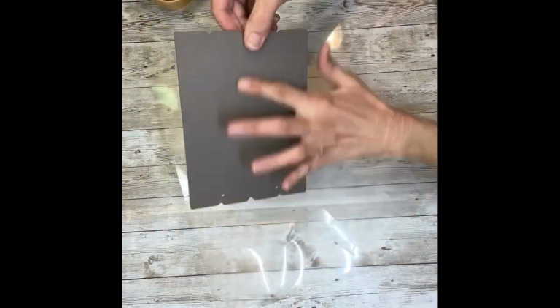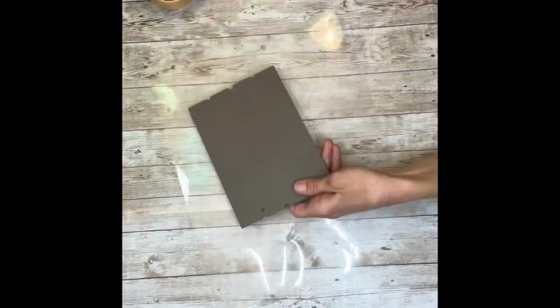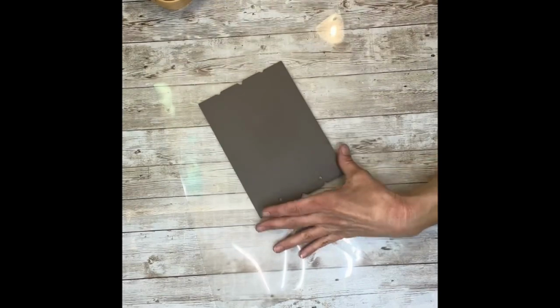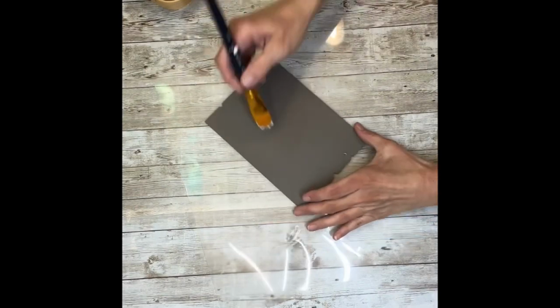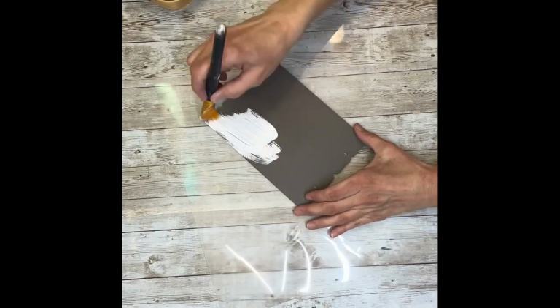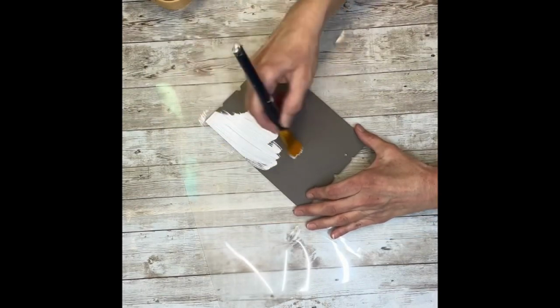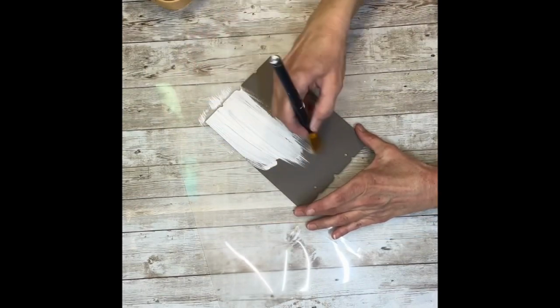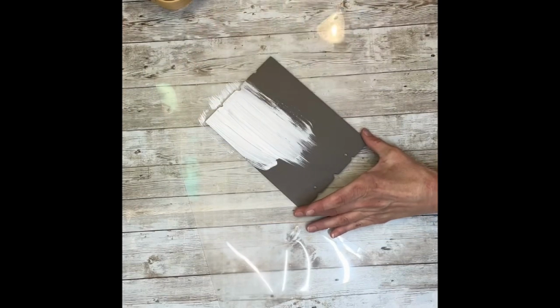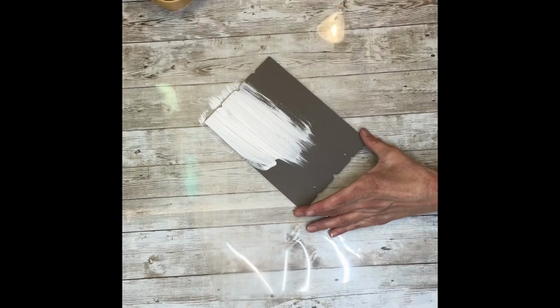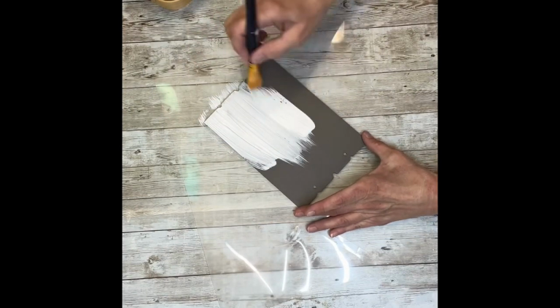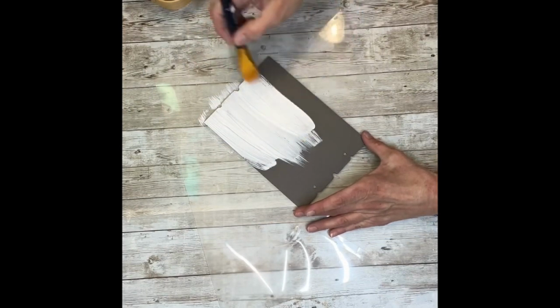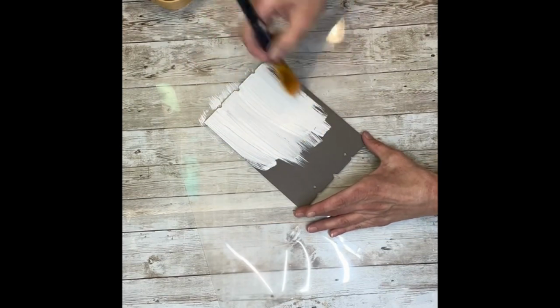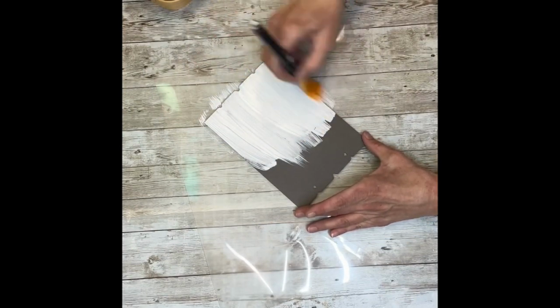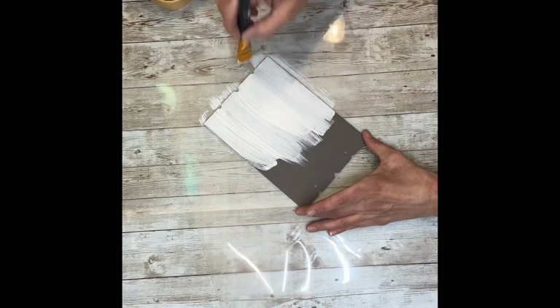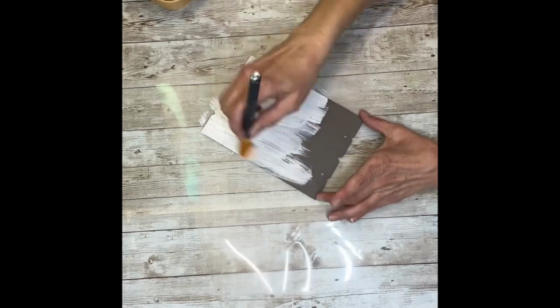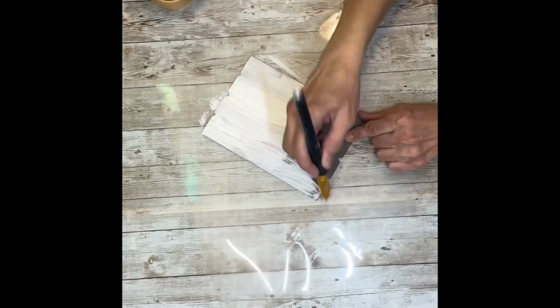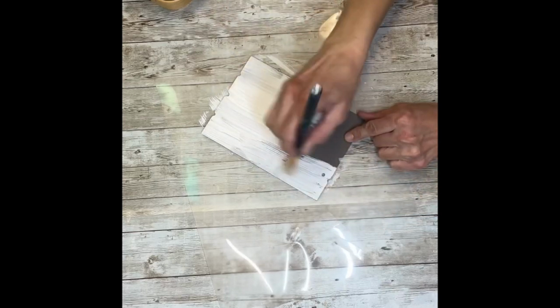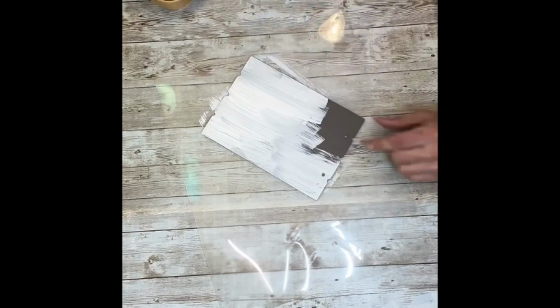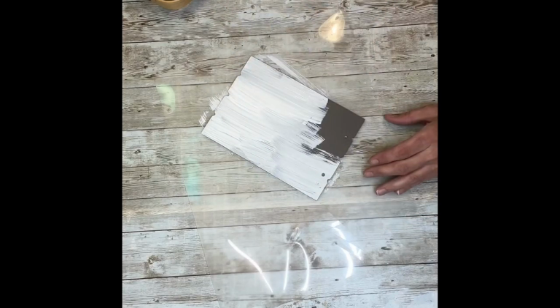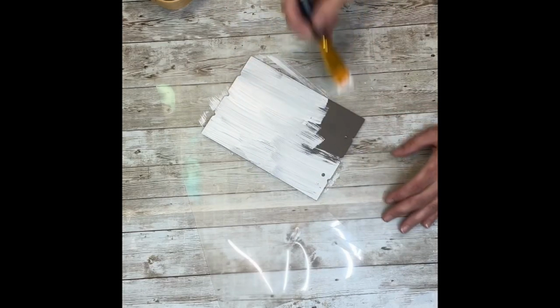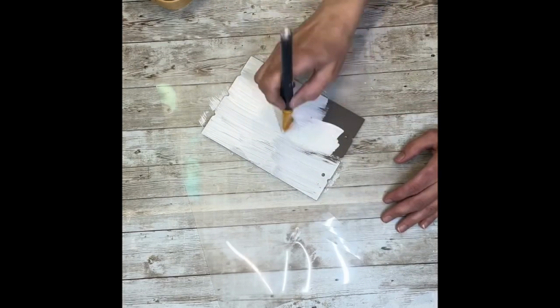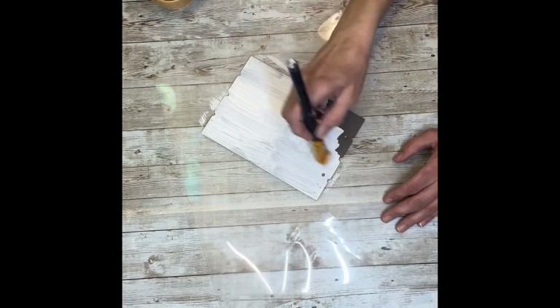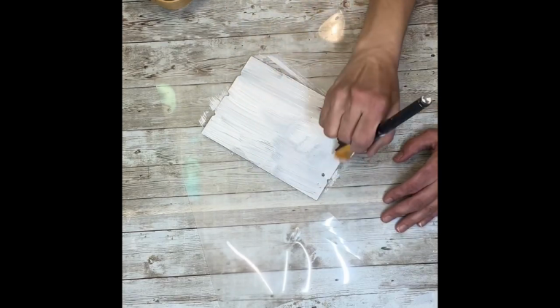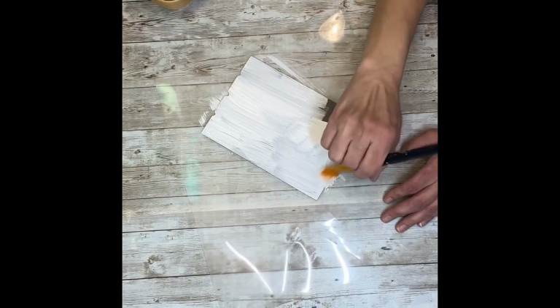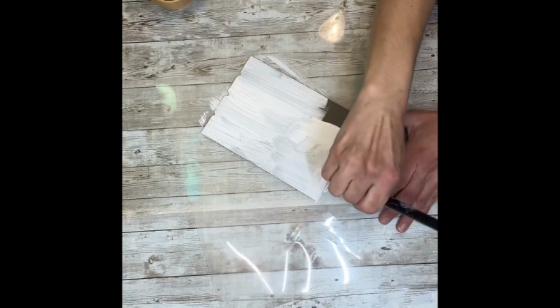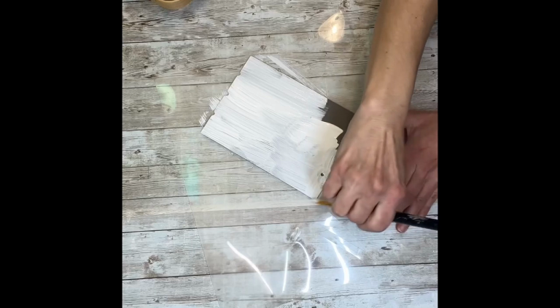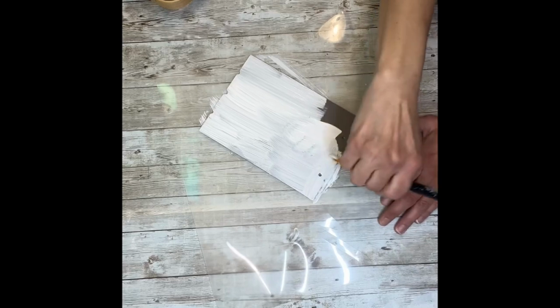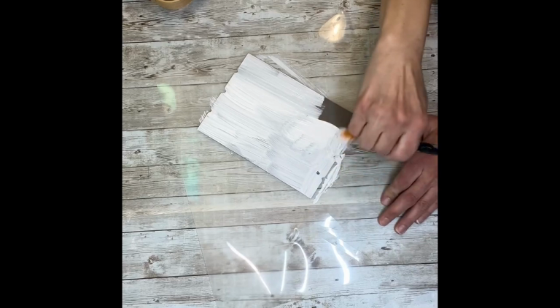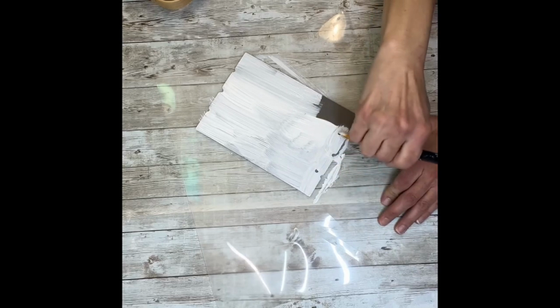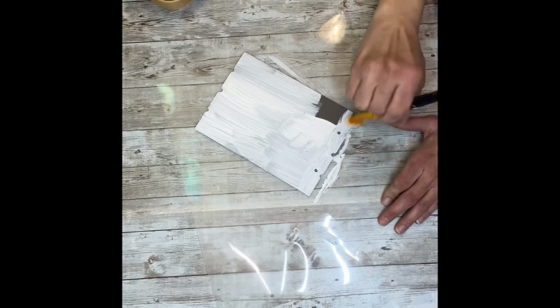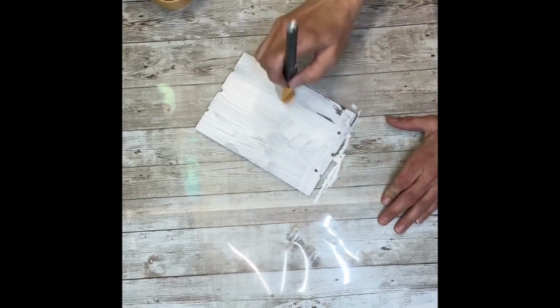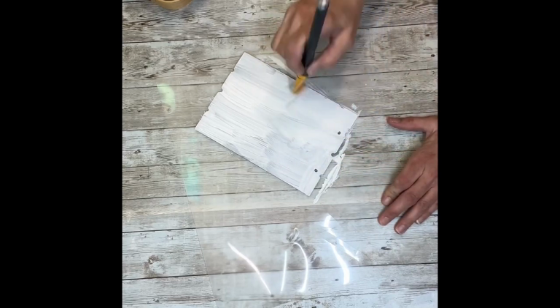The first thing I'm going to do is take that sign and paint it with a good base of white paint. This is just a clearance sign — you could use a piece of cardboard. I just happened to have this laying around and figured I would use it for this project because my printable fit perfectly on it.